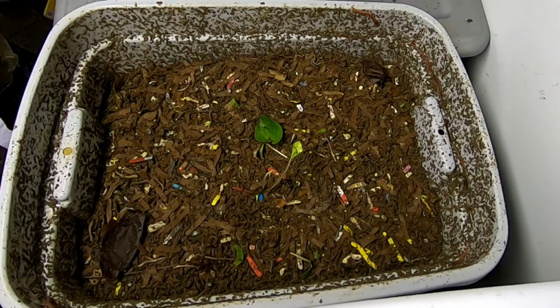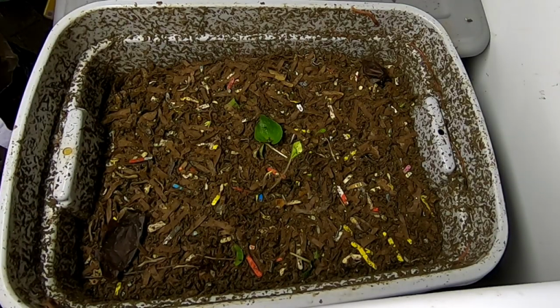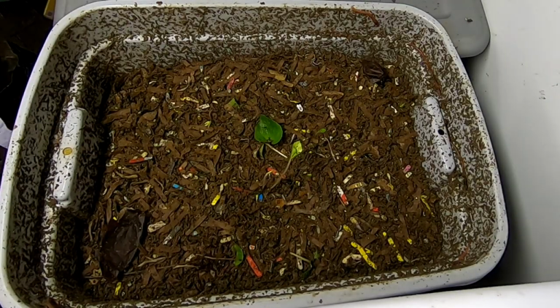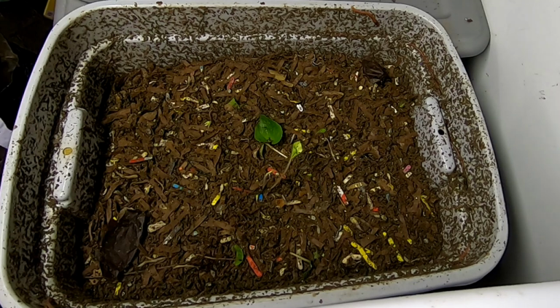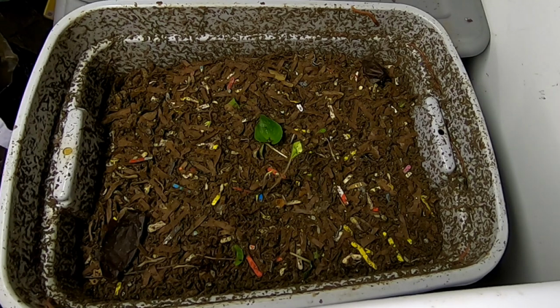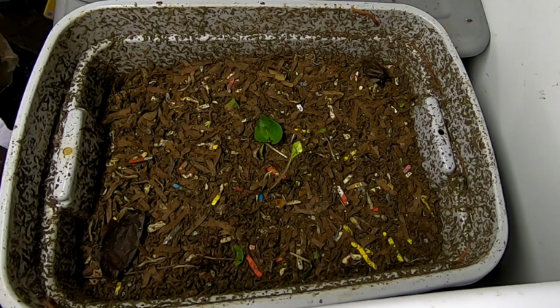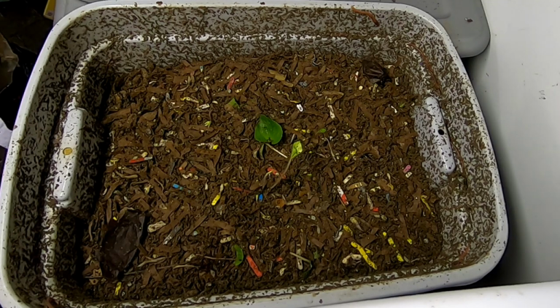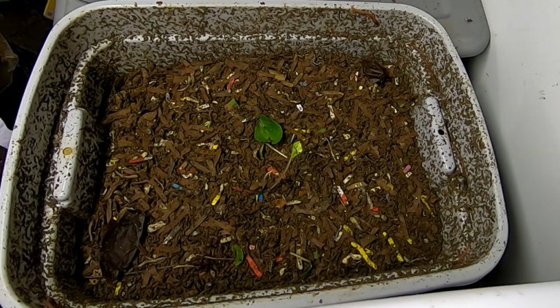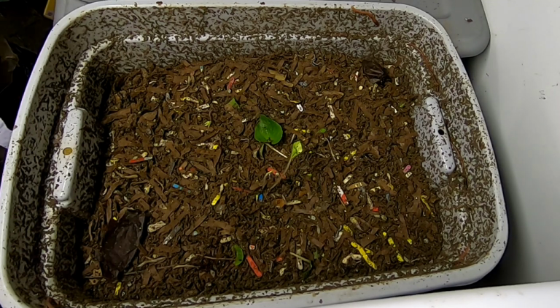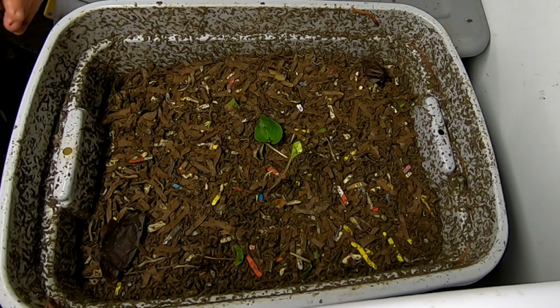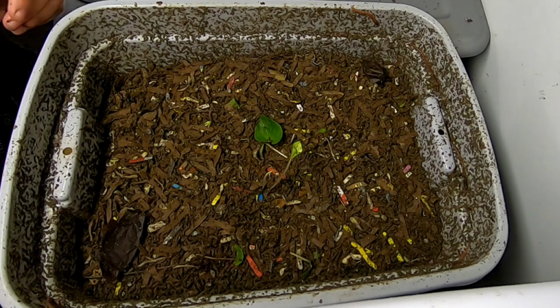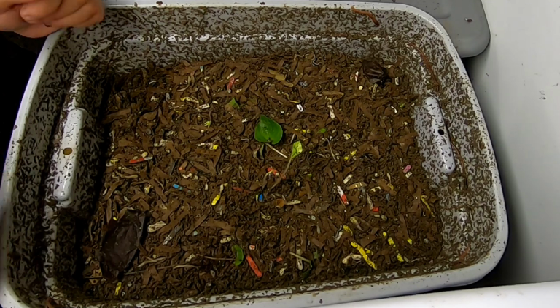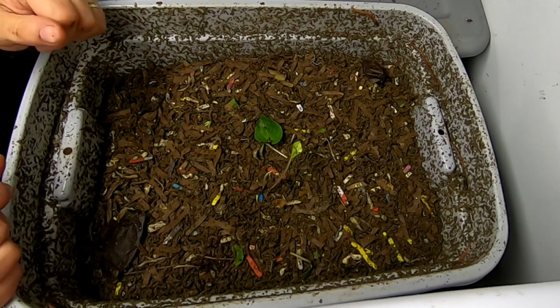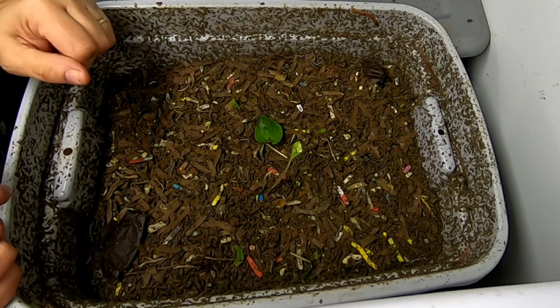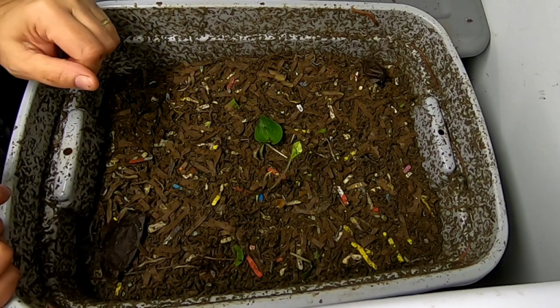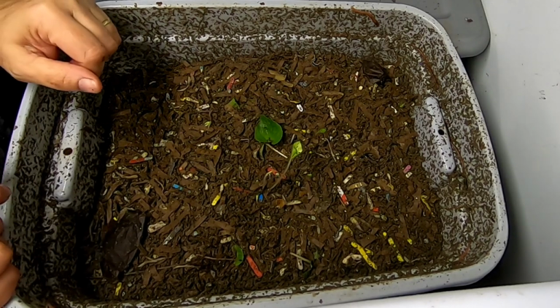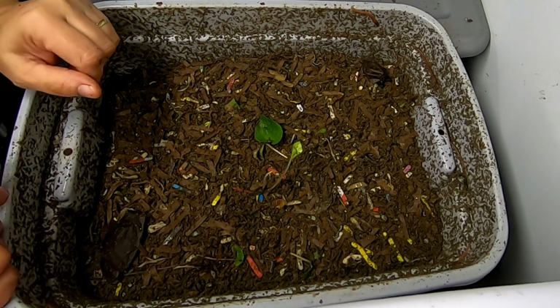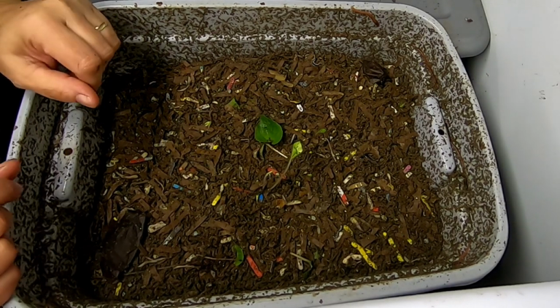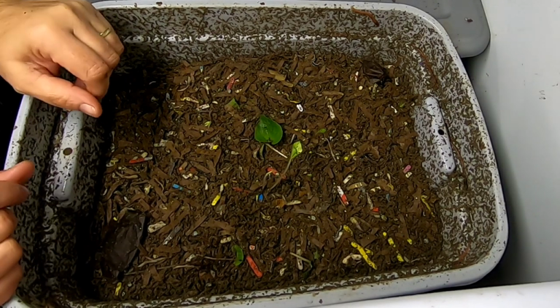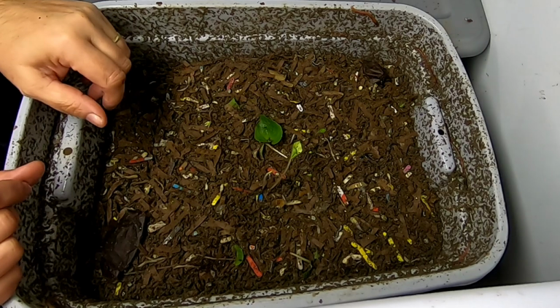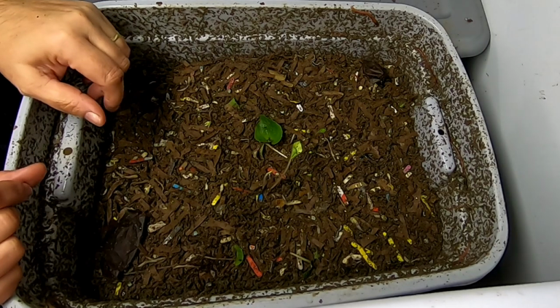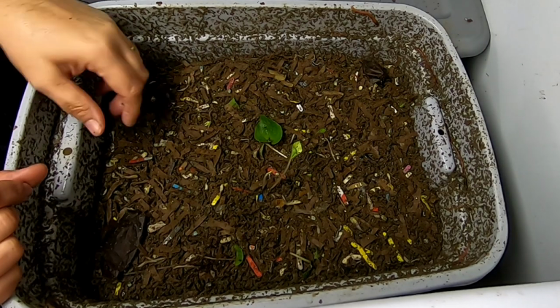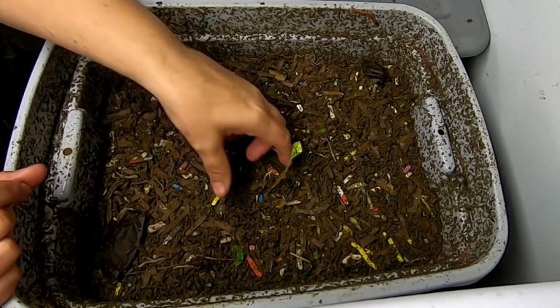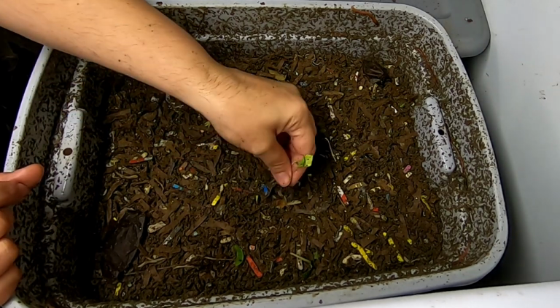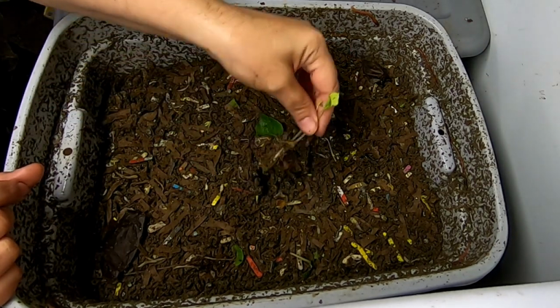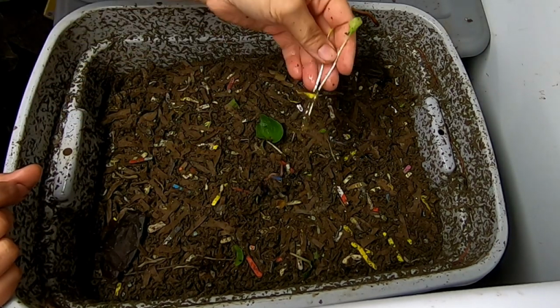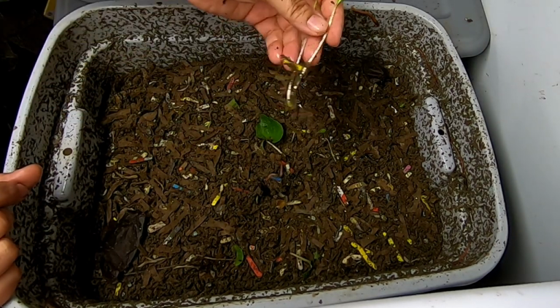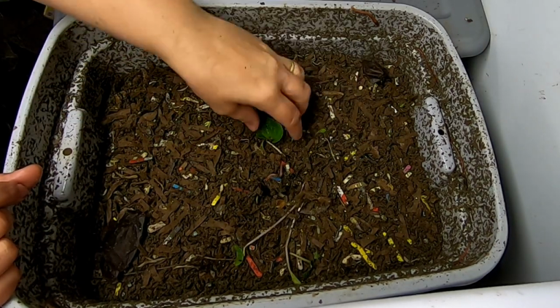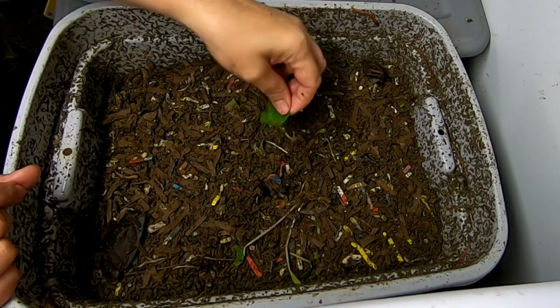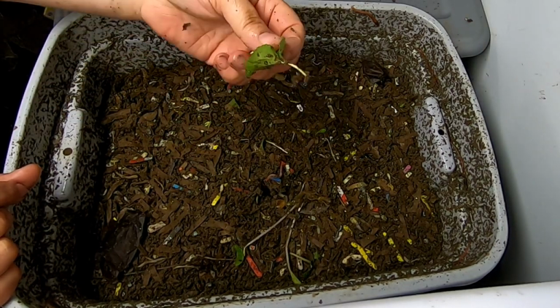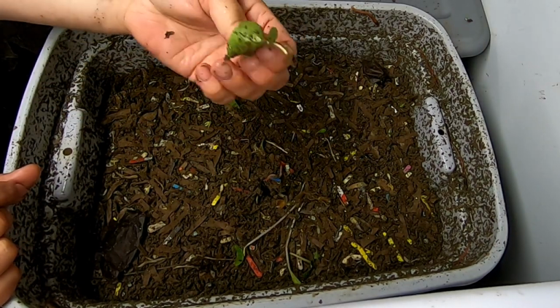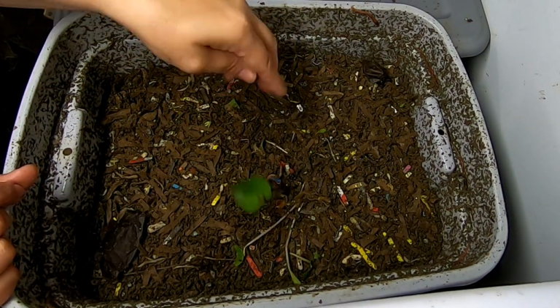Oh, well look at that. I do believe this was the topic of the spring surprise, and it looks like some things were eaten and some things are growing.